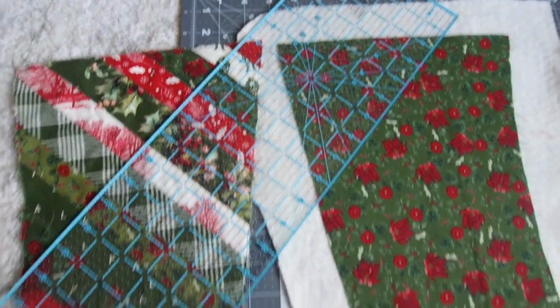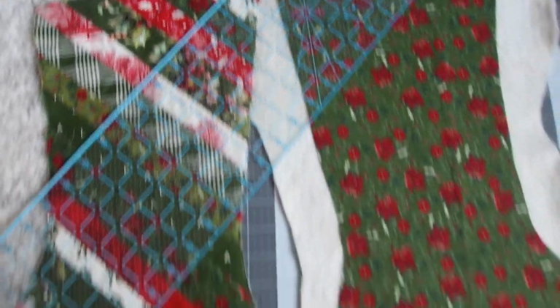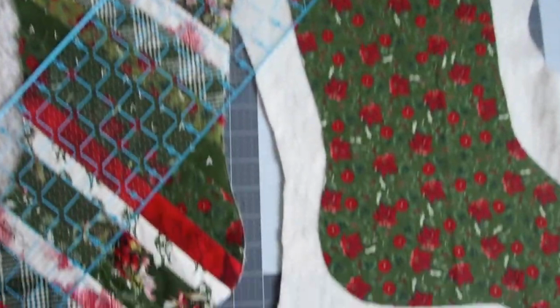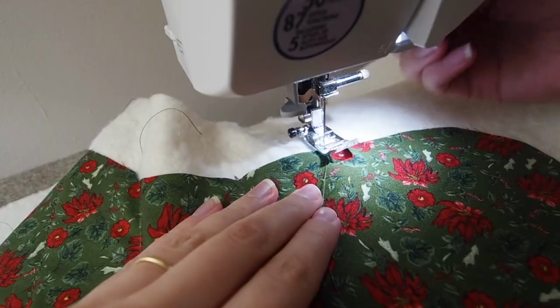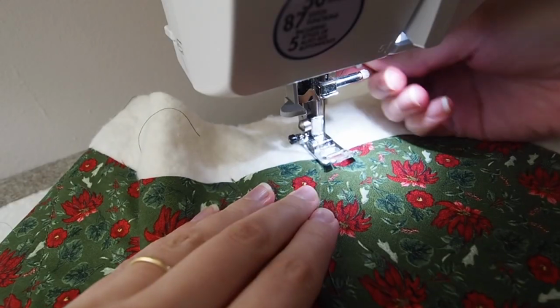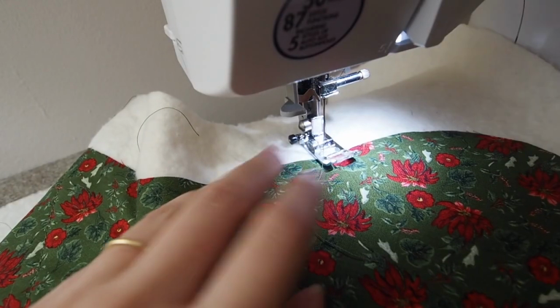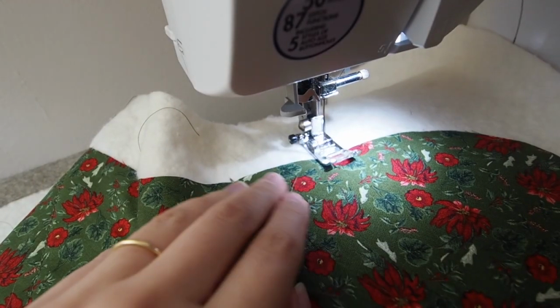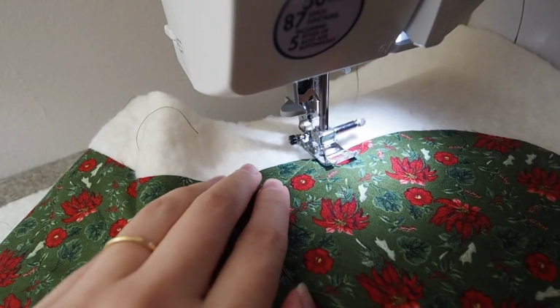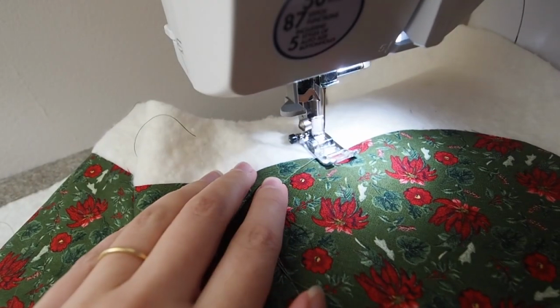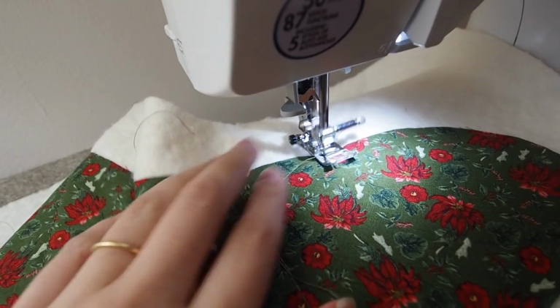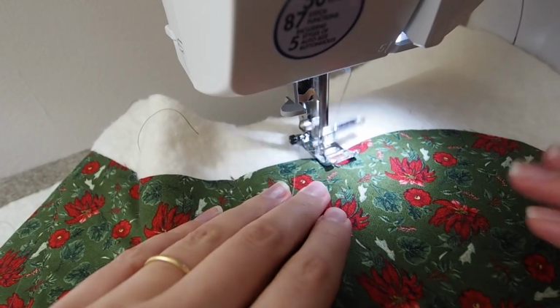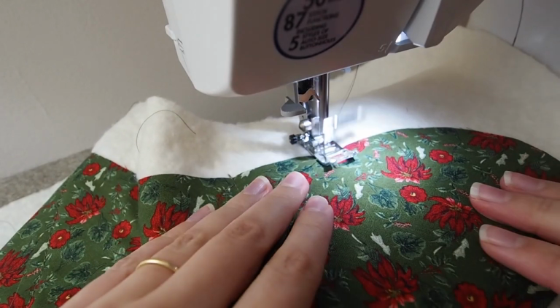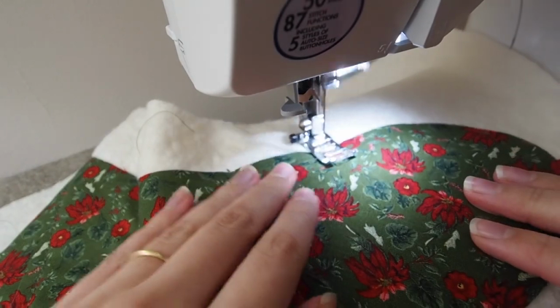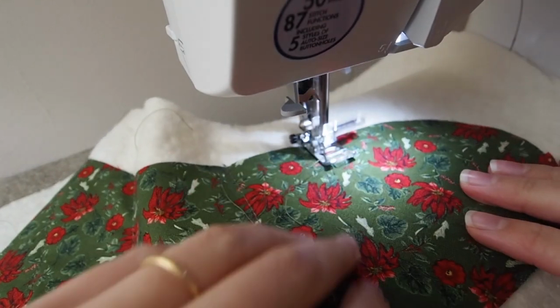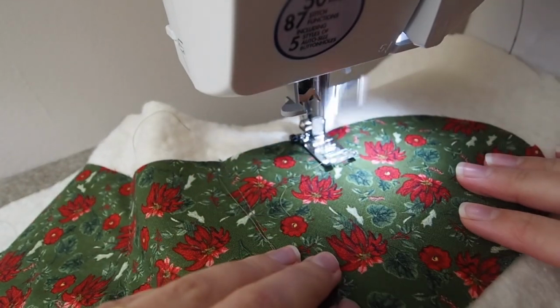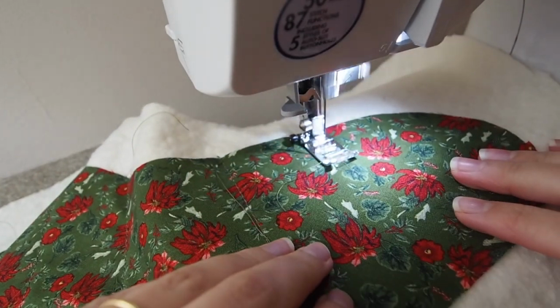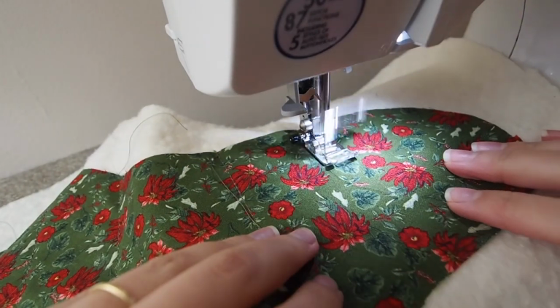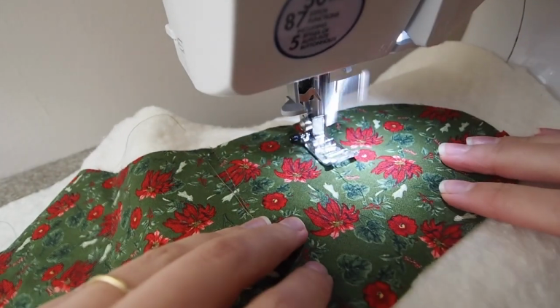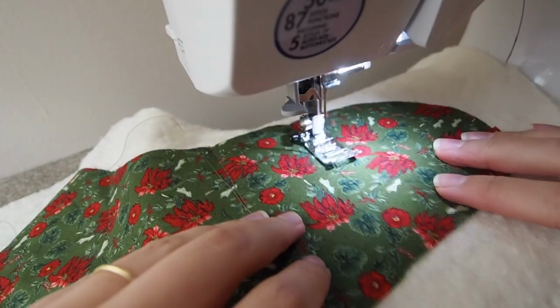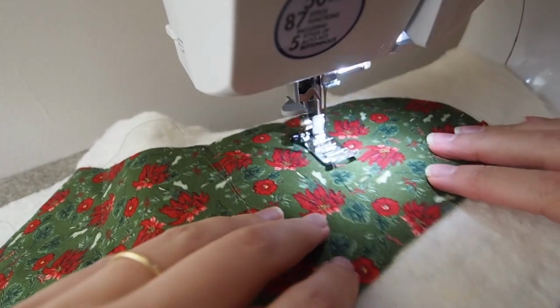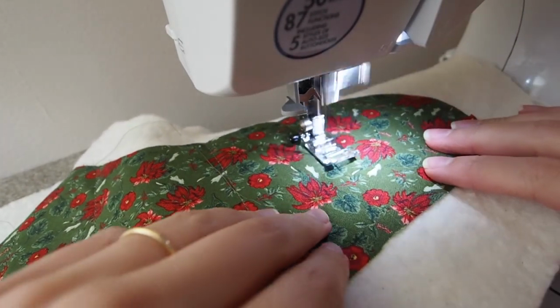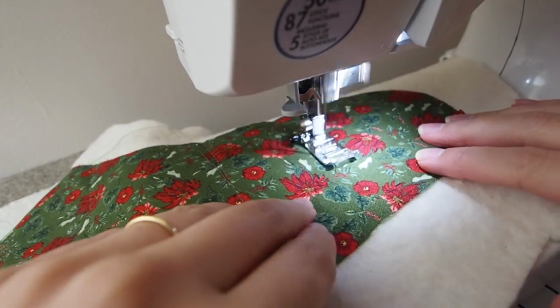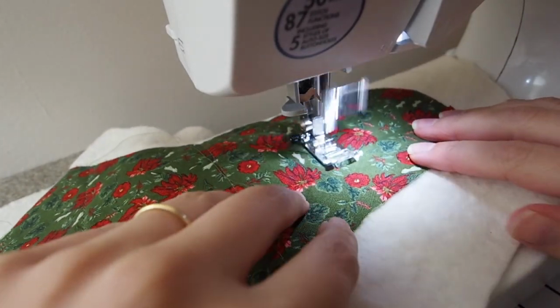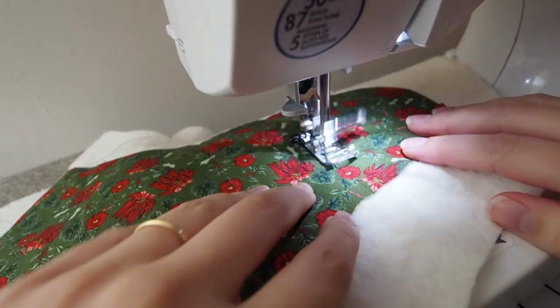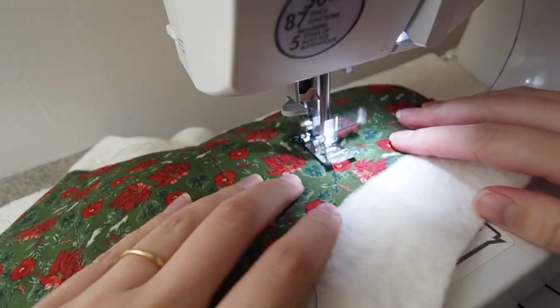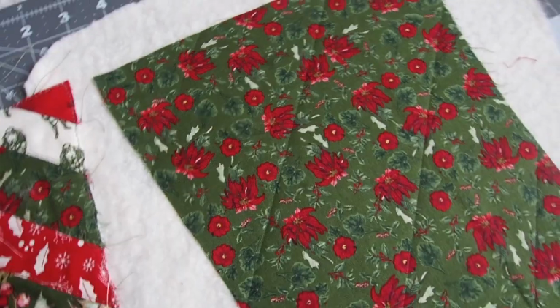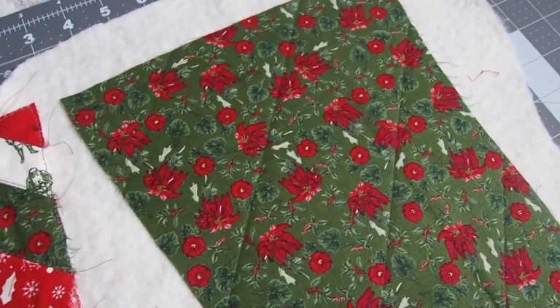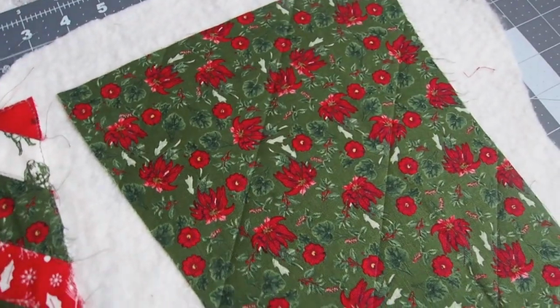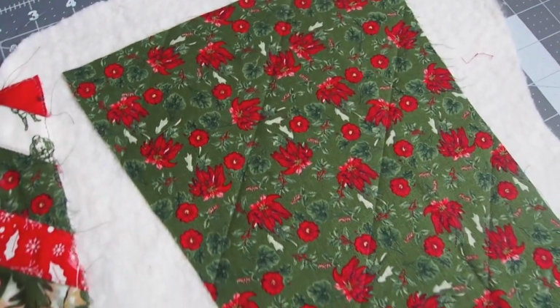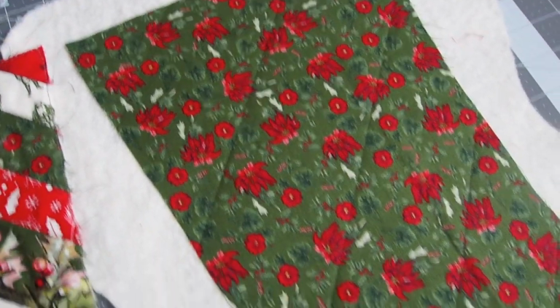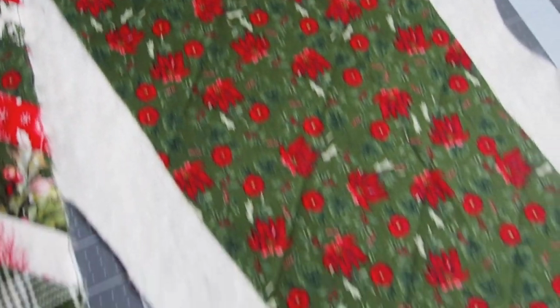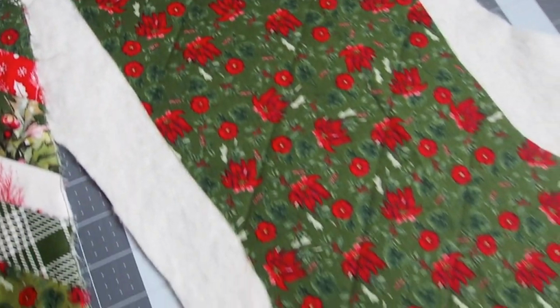For the traditional stockings I quilted some straight lines trying to make them perpendicular with the other front lines, and I did it much more sparse than the front — just a little bit to keep it together.